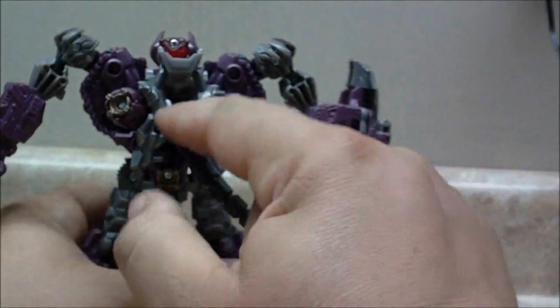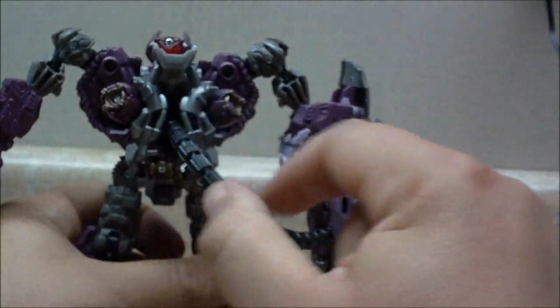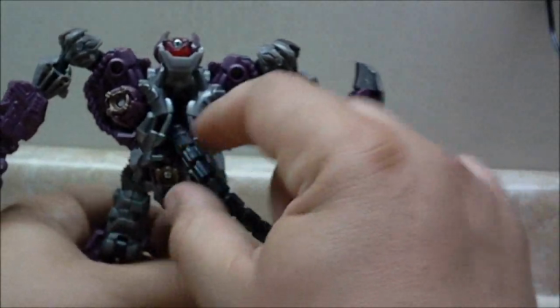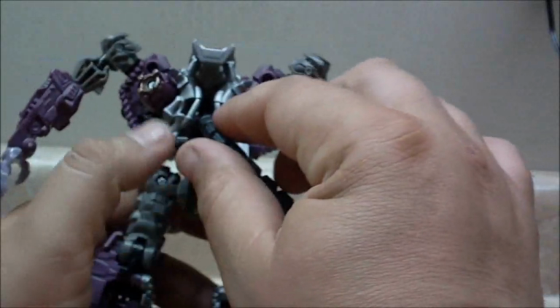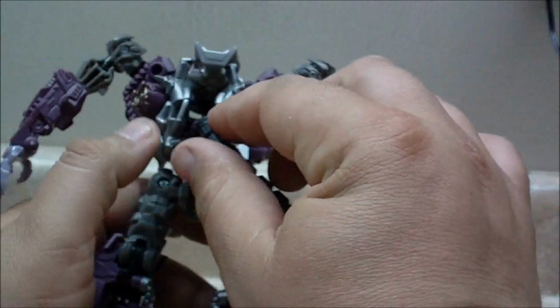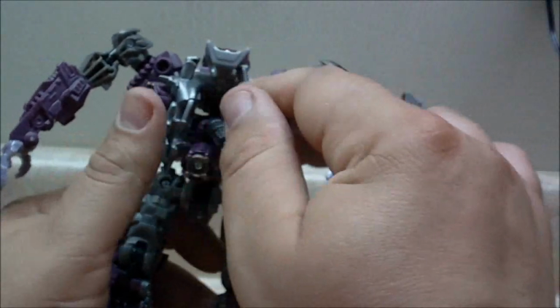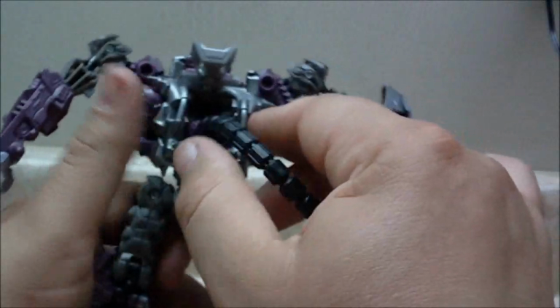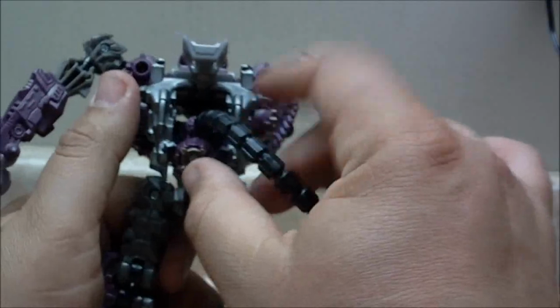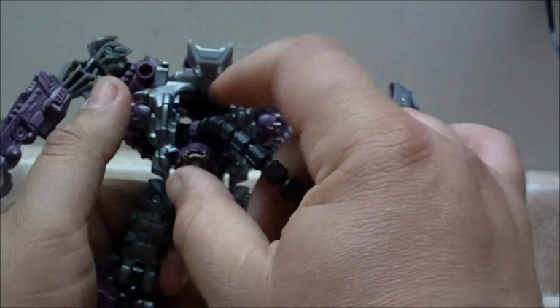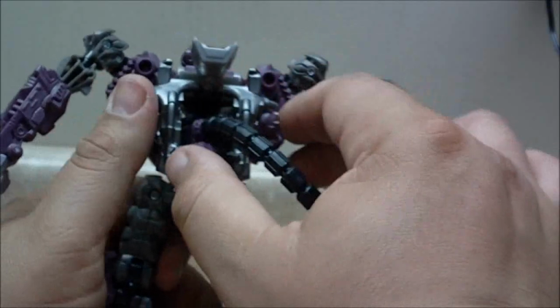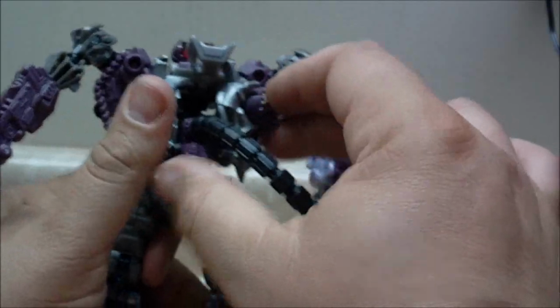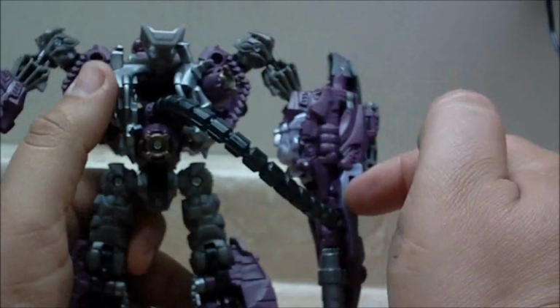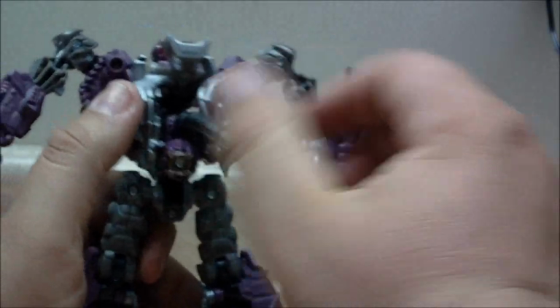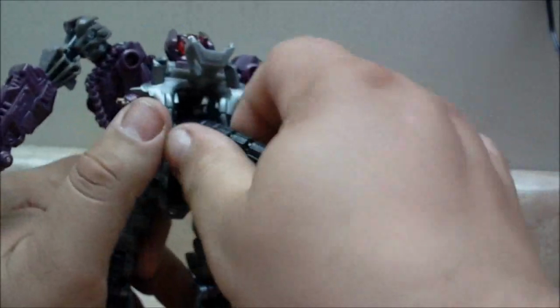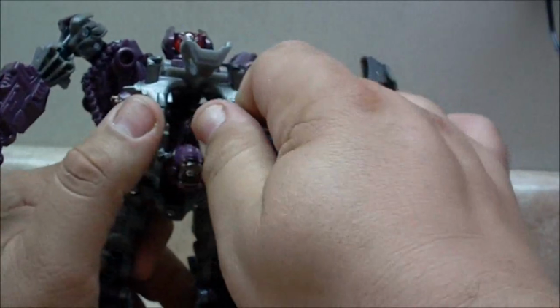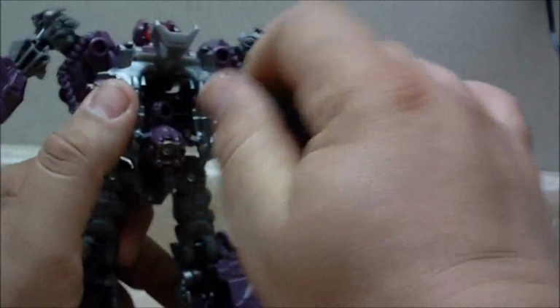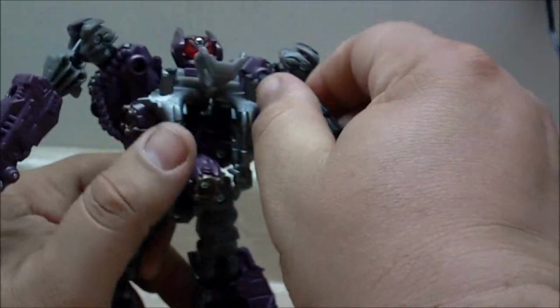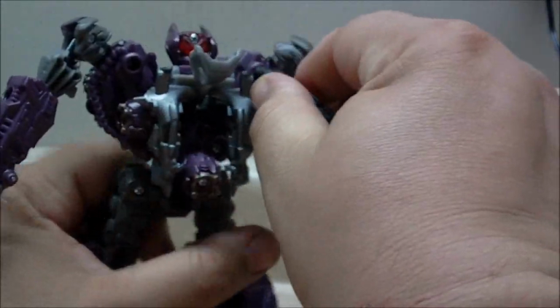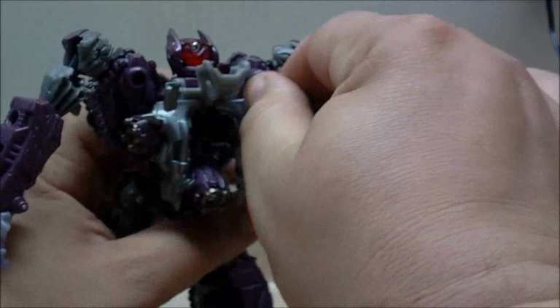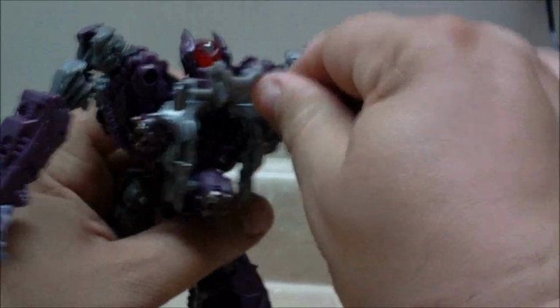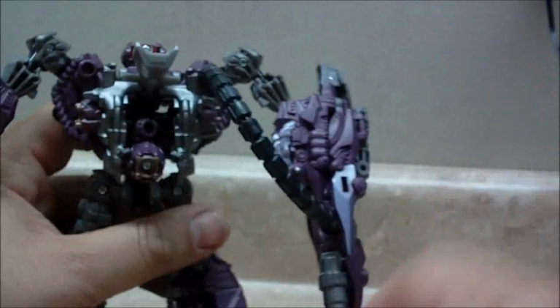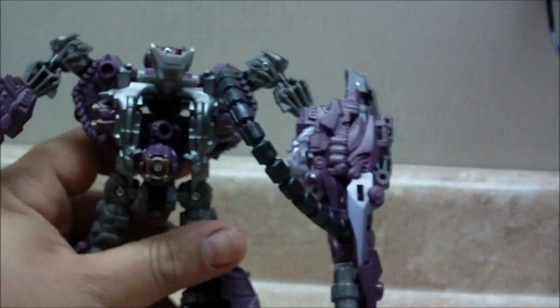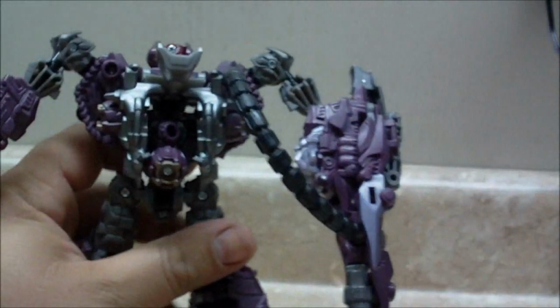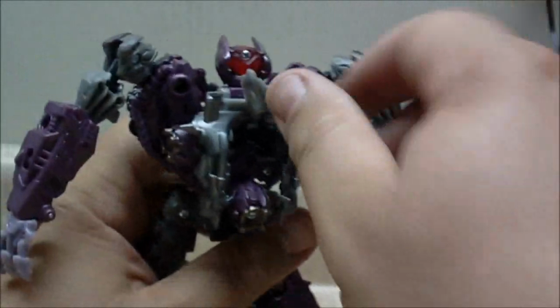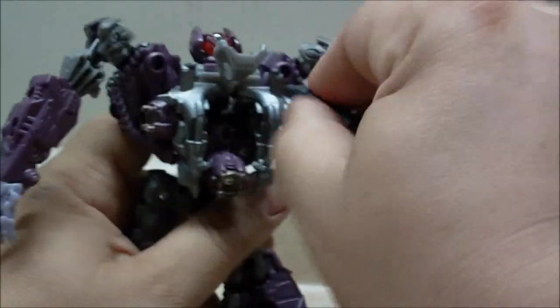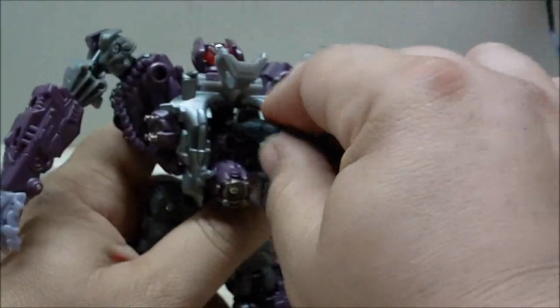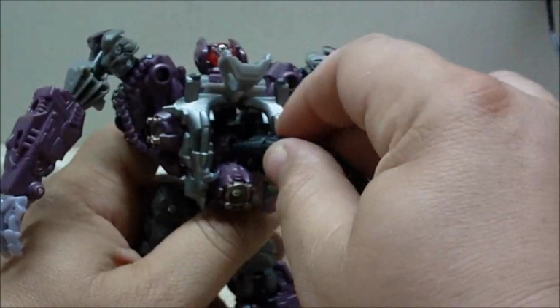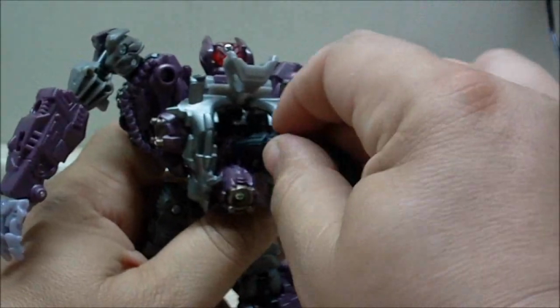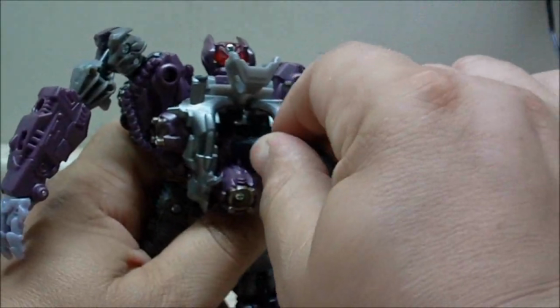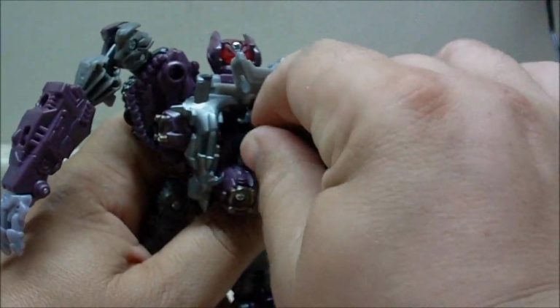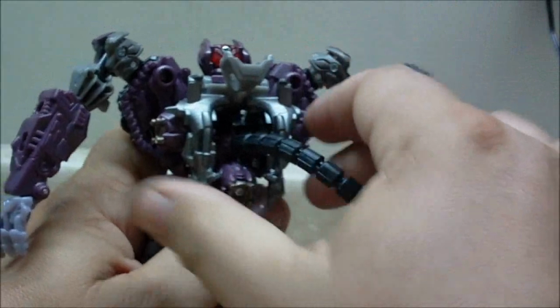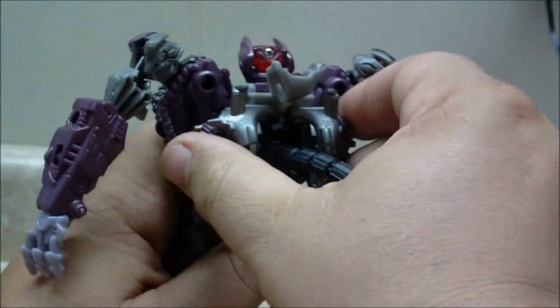I really like the energy cable going from inside of his back to the gun. It can actually plug into his shoulder if you would rather, but I'd just like to leave it plugged in right here.